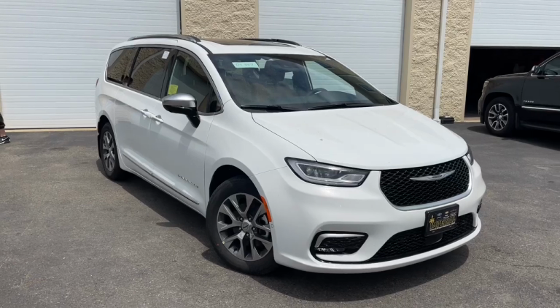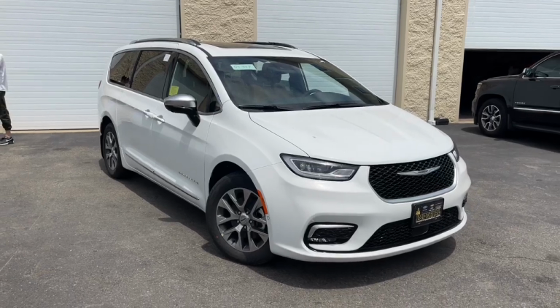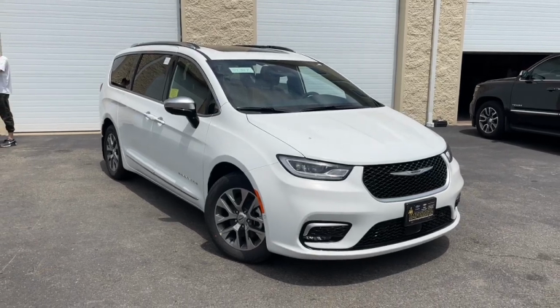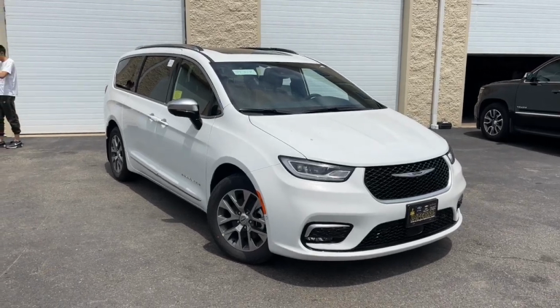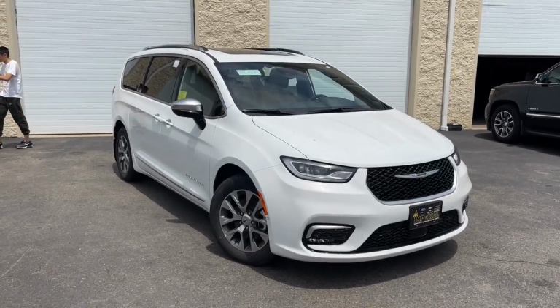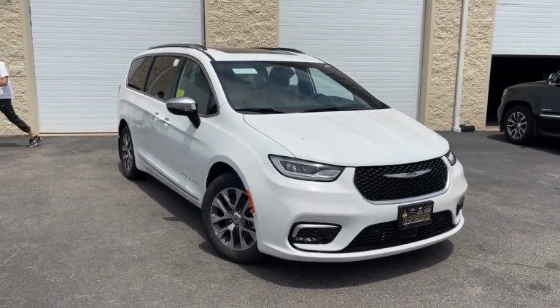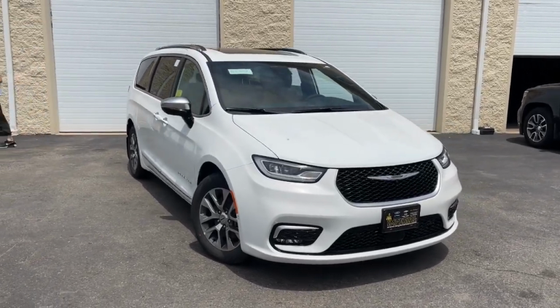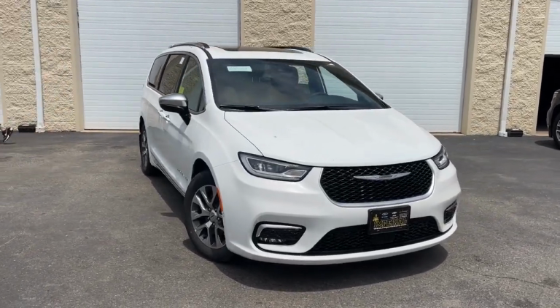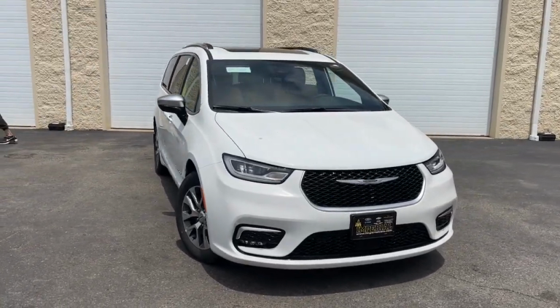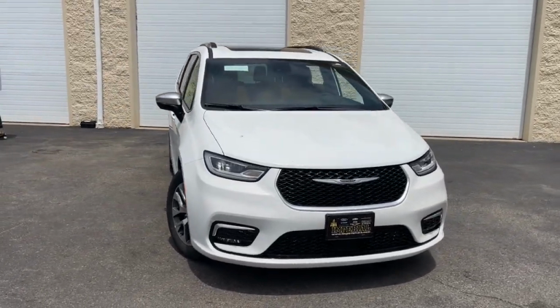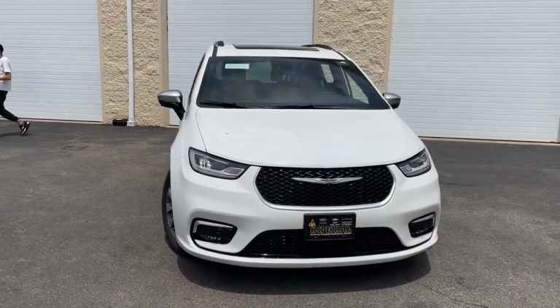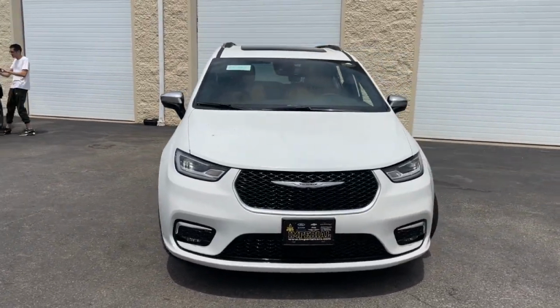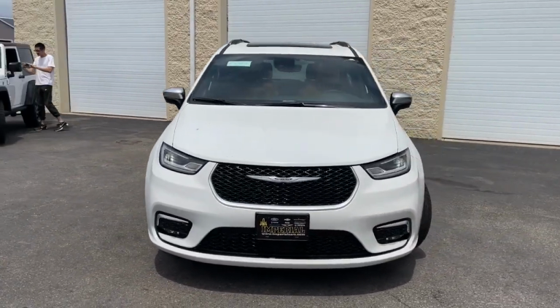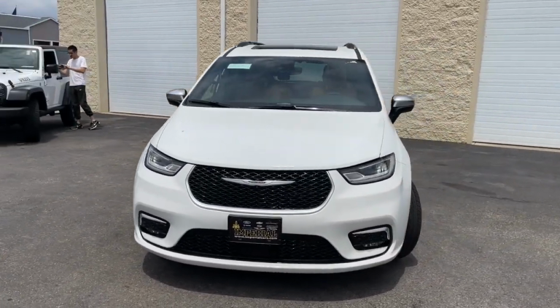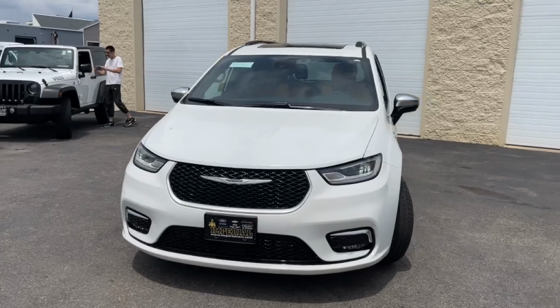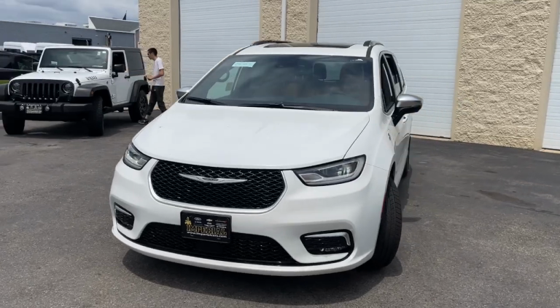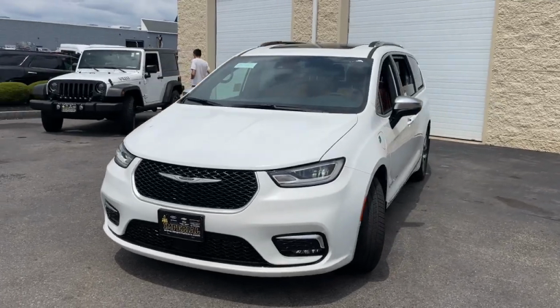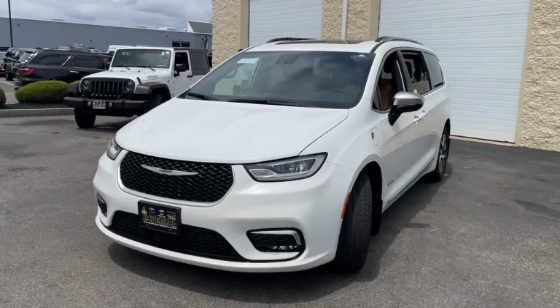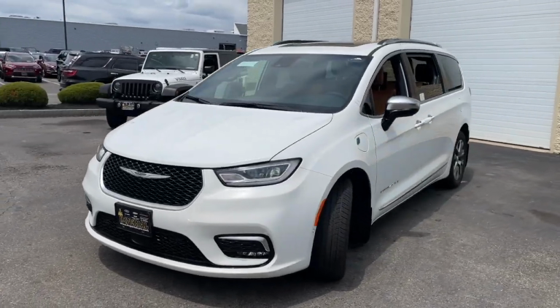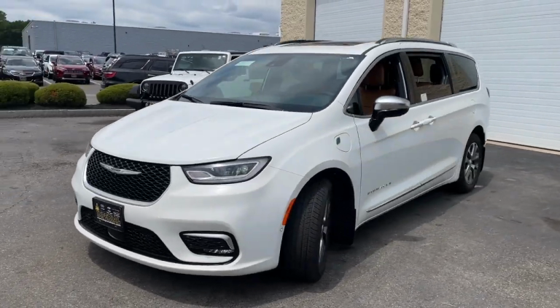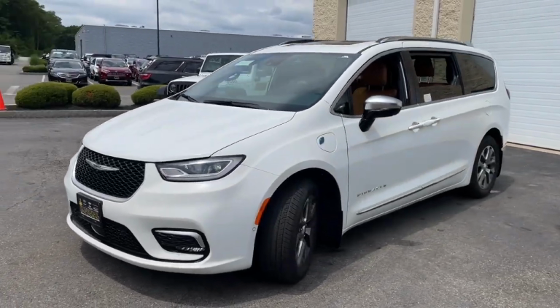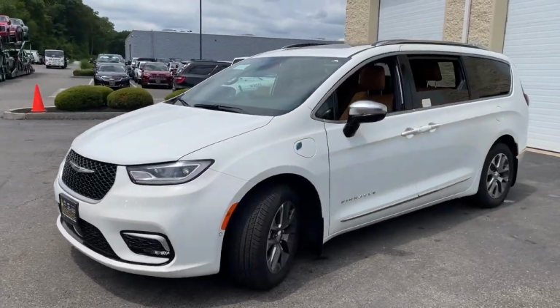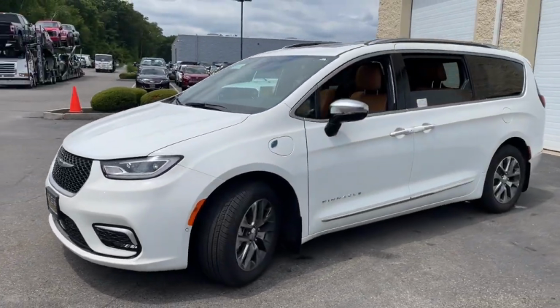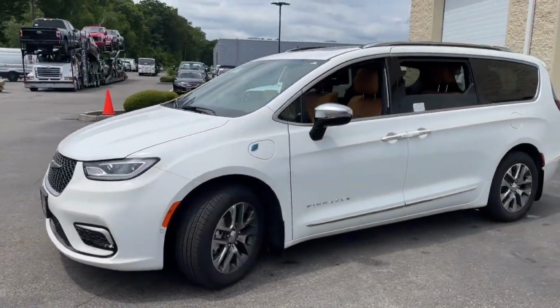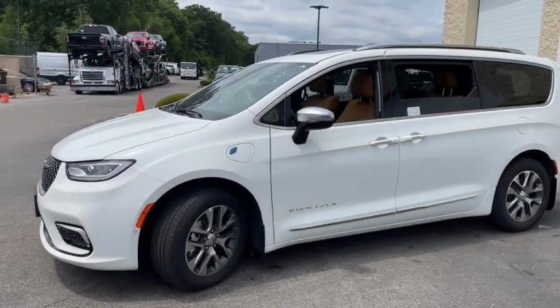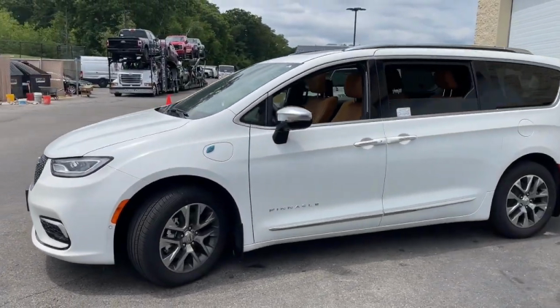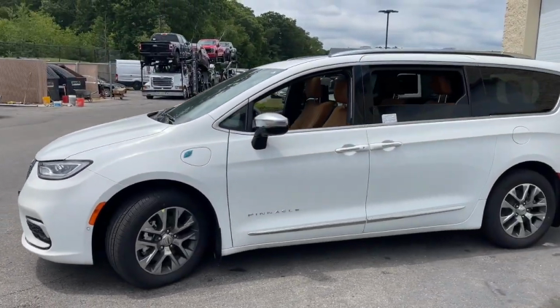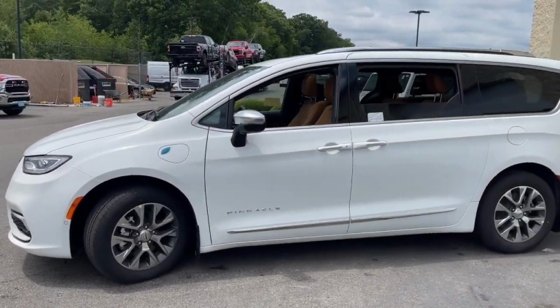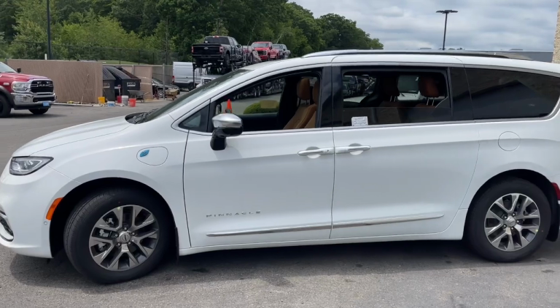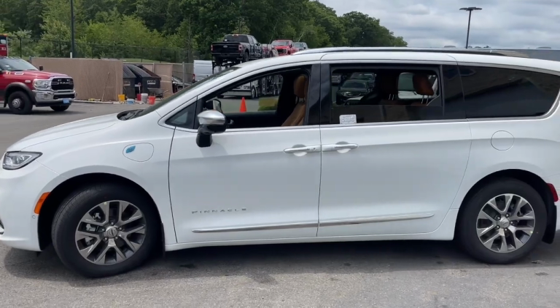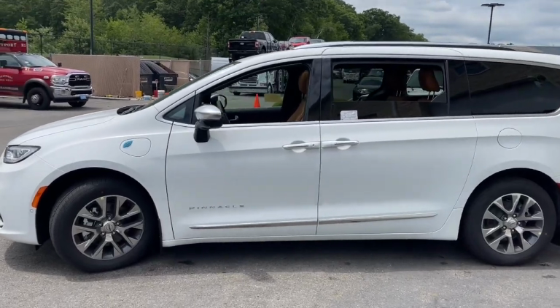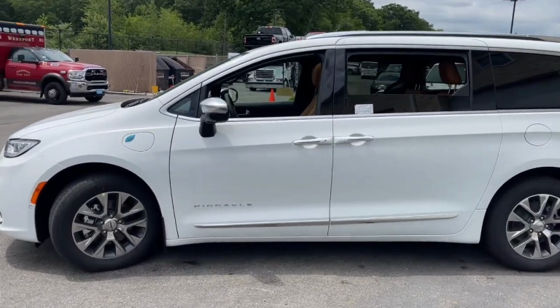Take a moment to check out the 2023 Chrysler Pacifica. Choose the minivan that's safe, smart, comfortable, and fun to drive. The Pacifica ticks all the boxes.